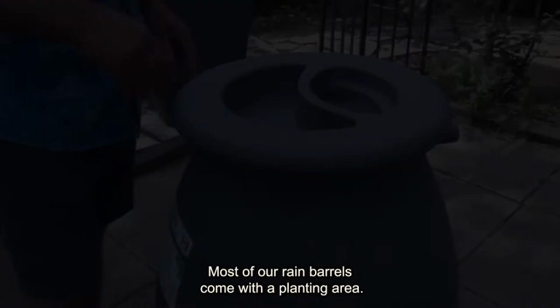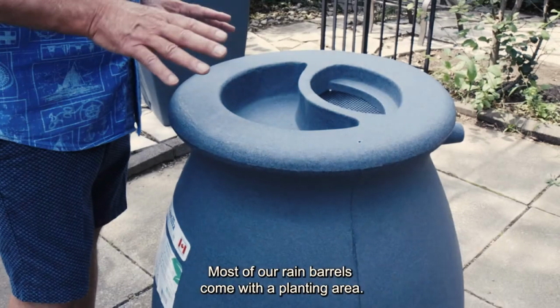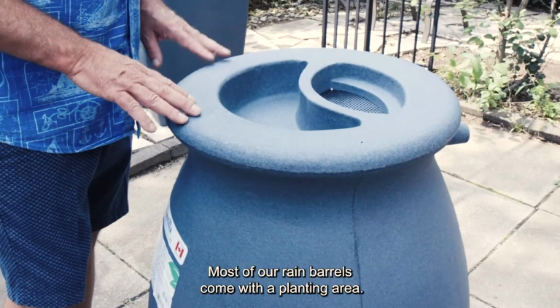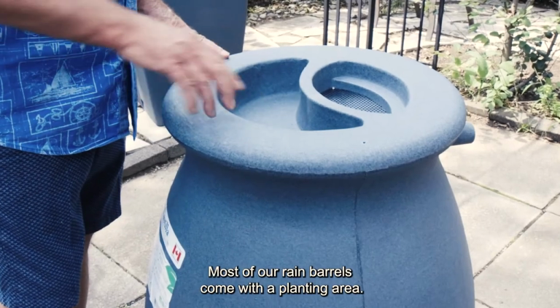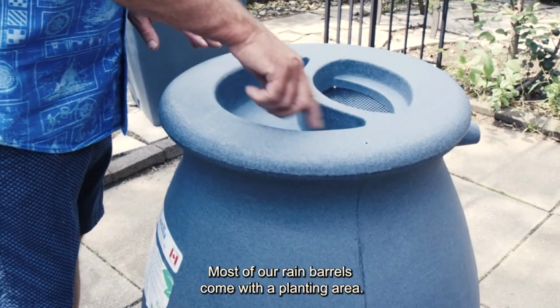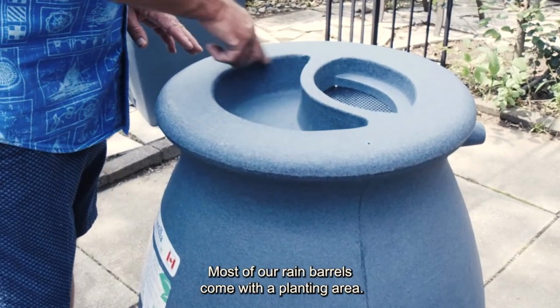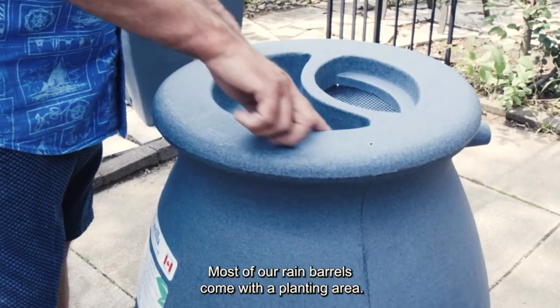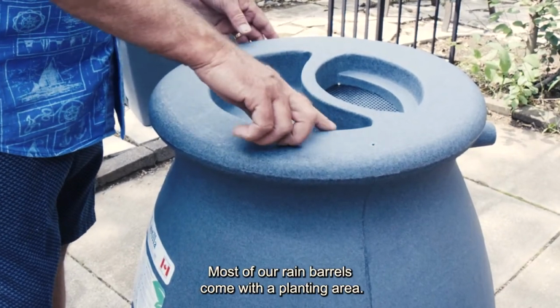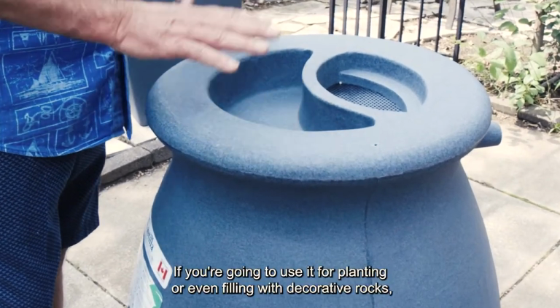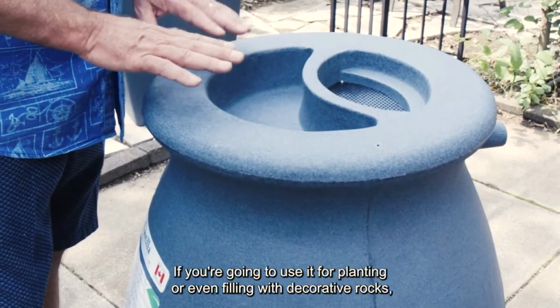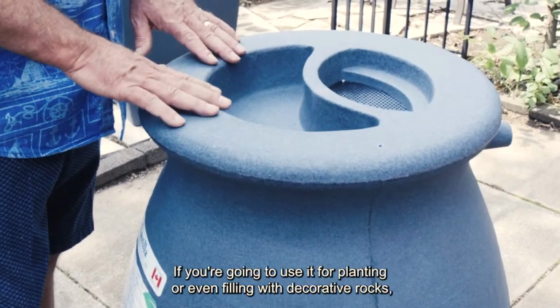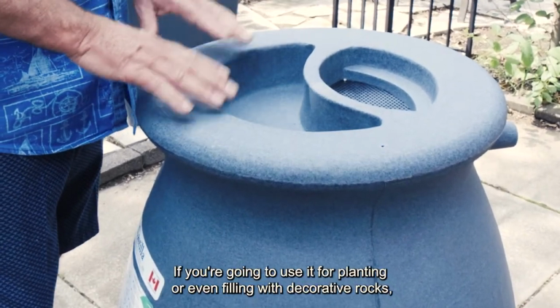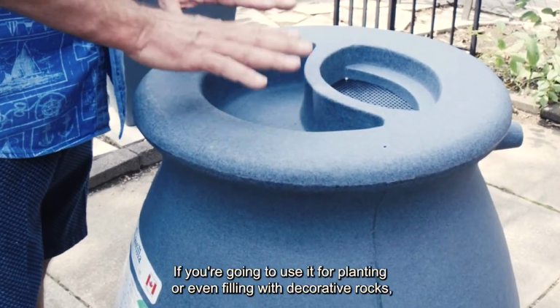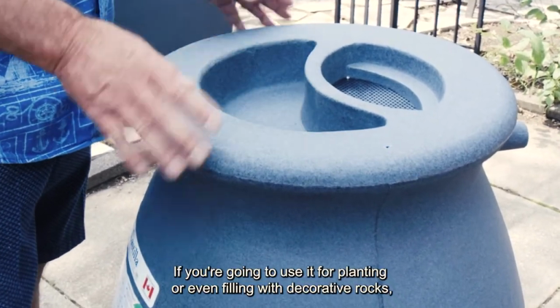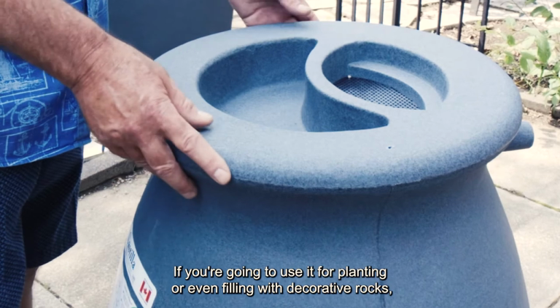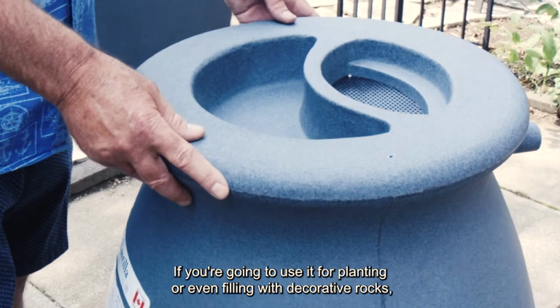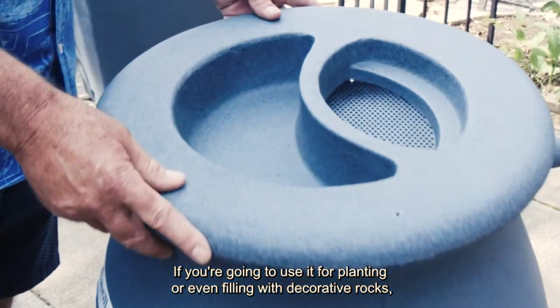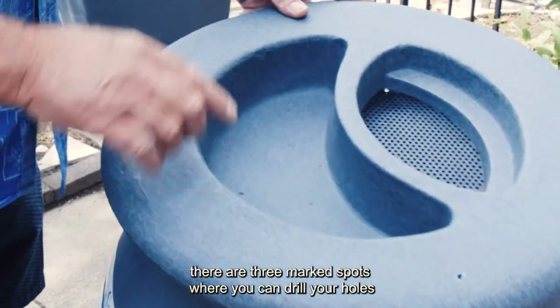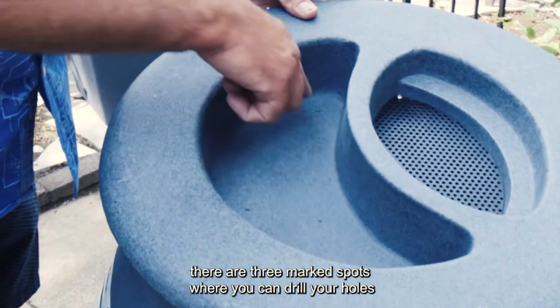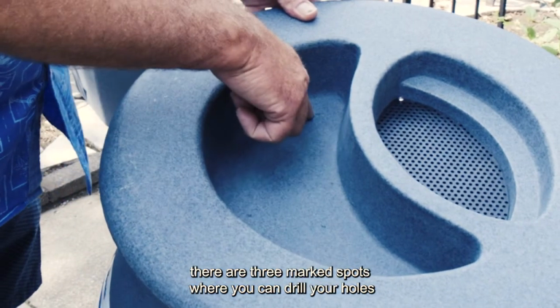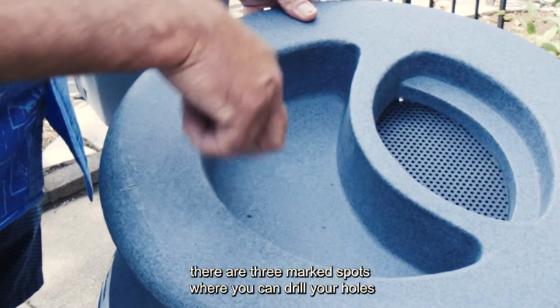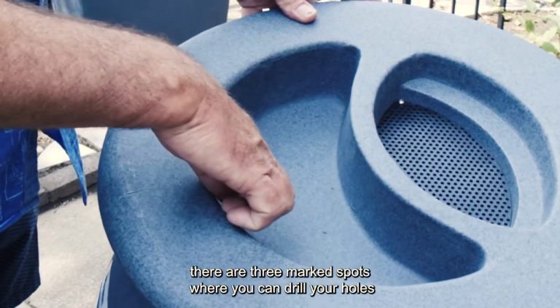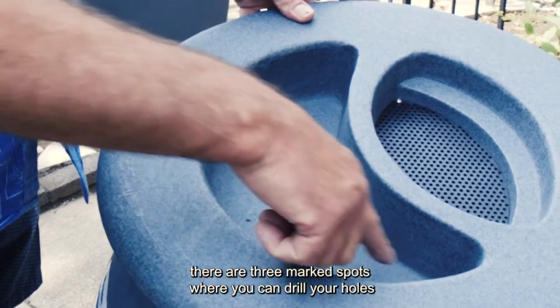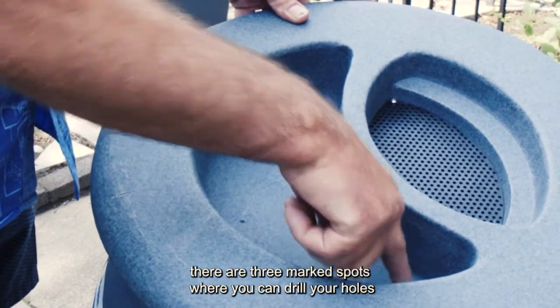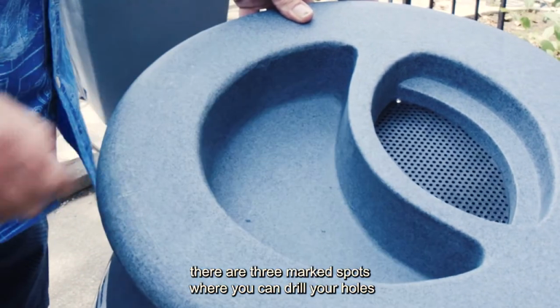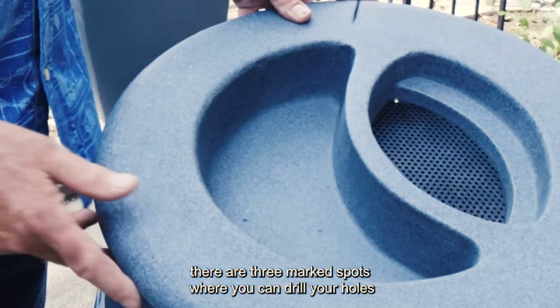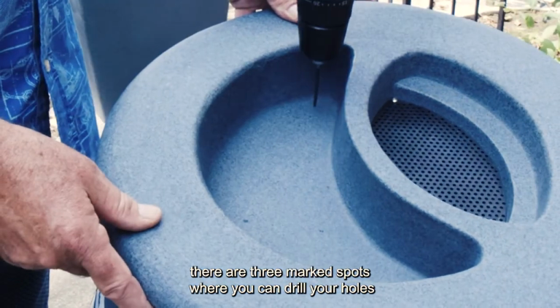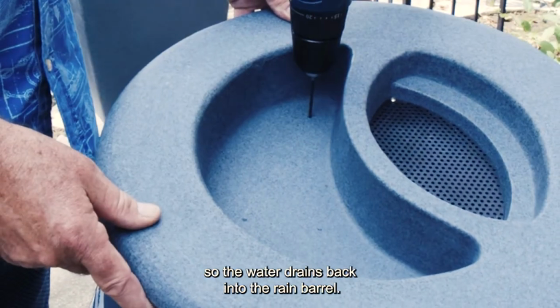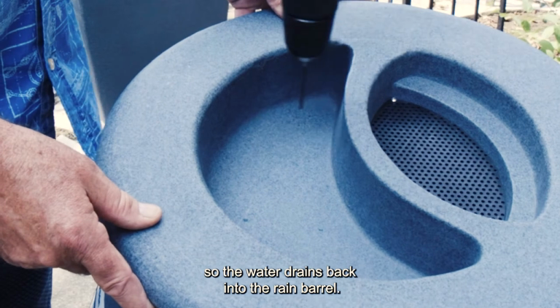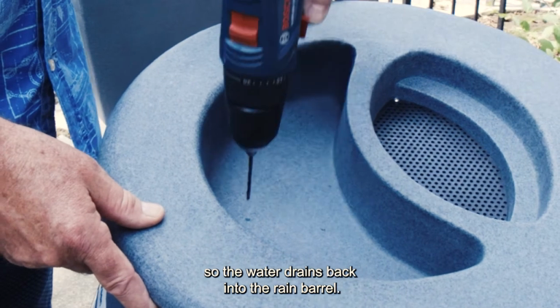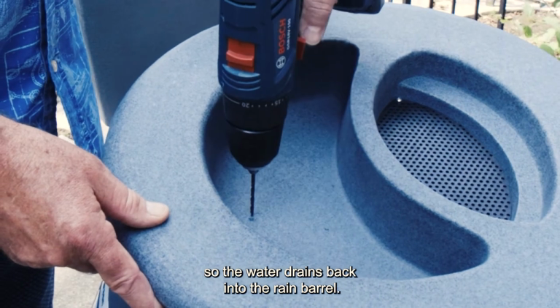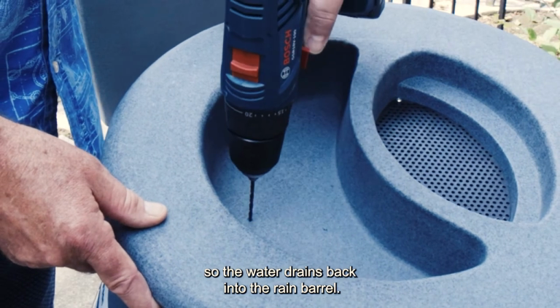Most of our rain barrels come with a planting area. If you're going to use it for planting or even filling with decorative rocks, there are three marked spots where you can drill your holes so the water drains back into the rain barrel.